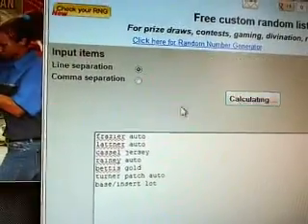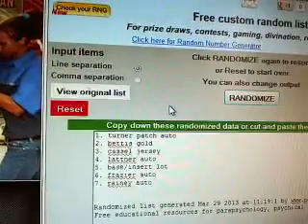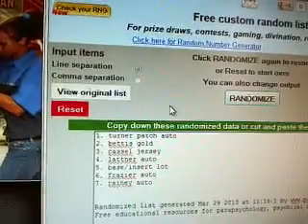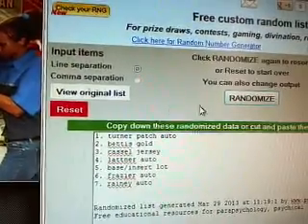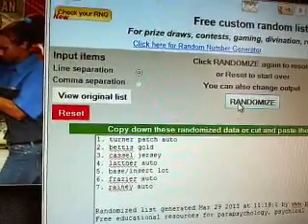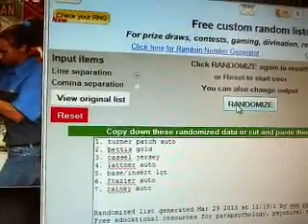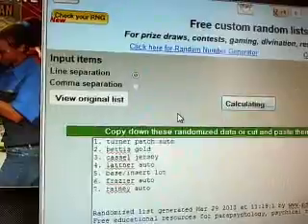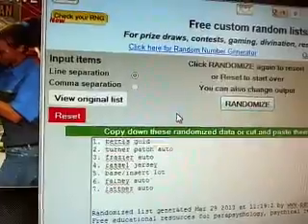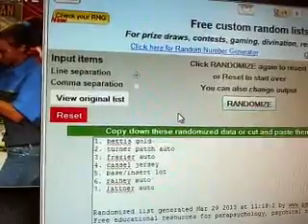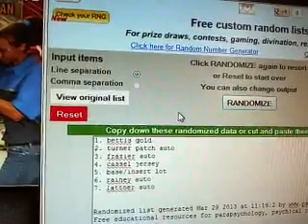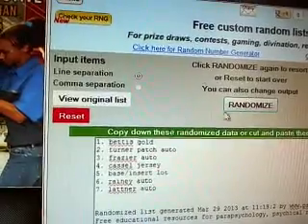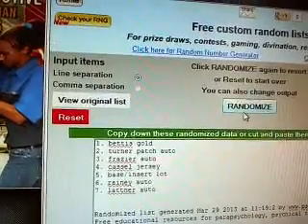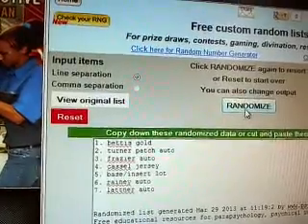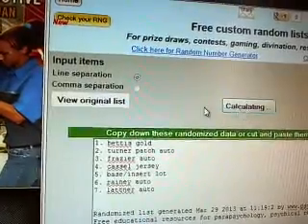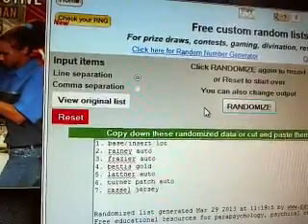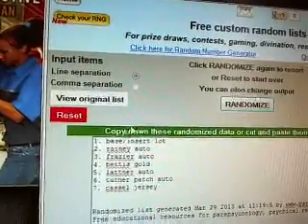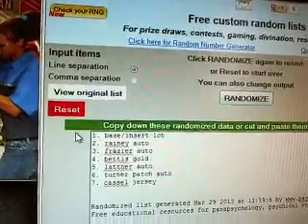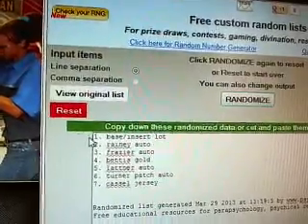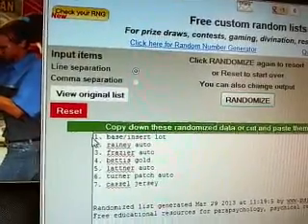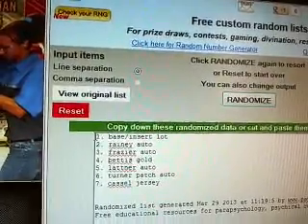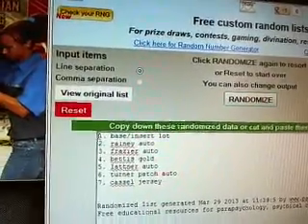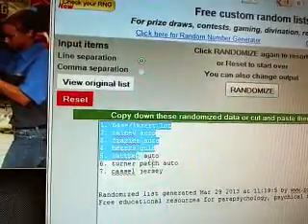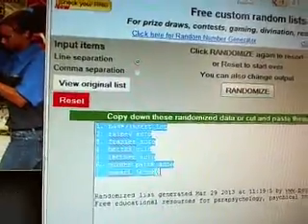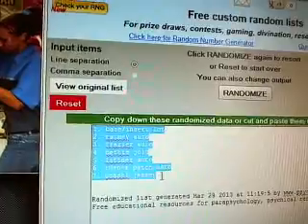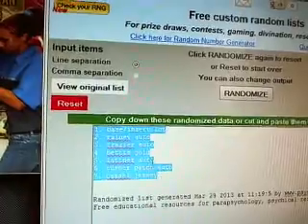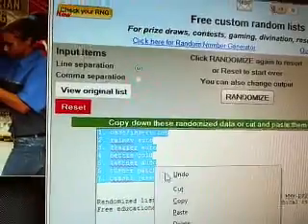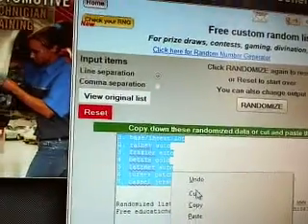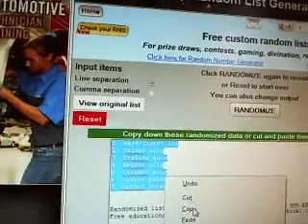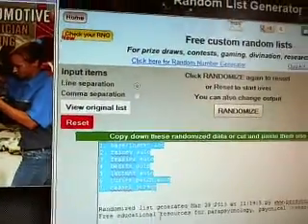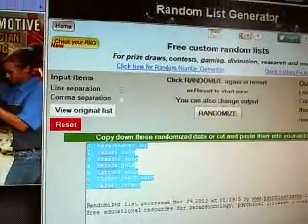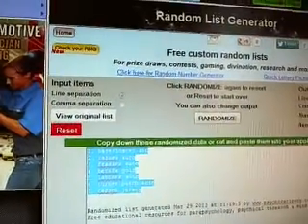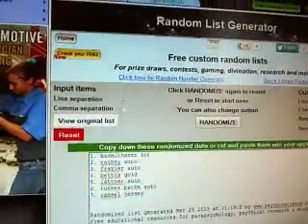One. Two. And three. Base lot on top, and a Matt Castle jersey on the bottom.